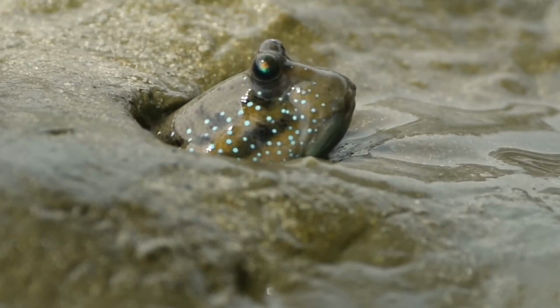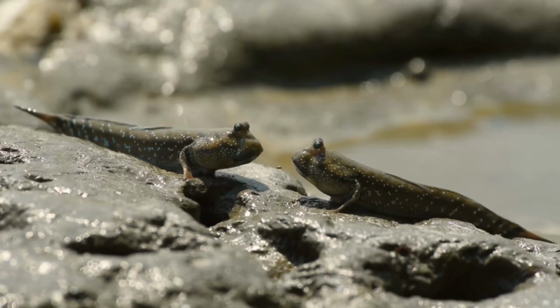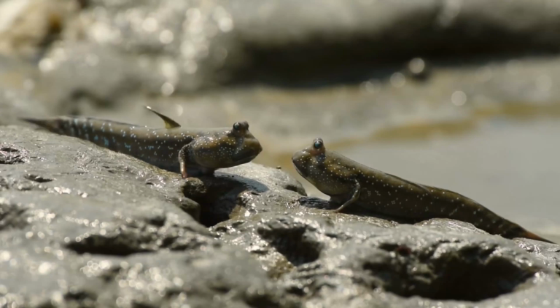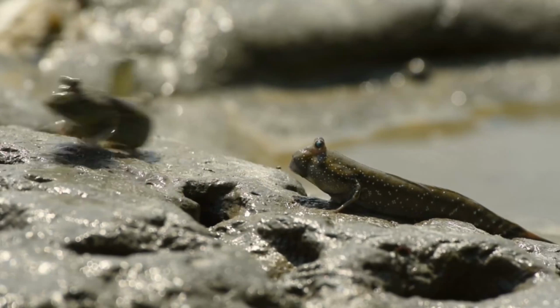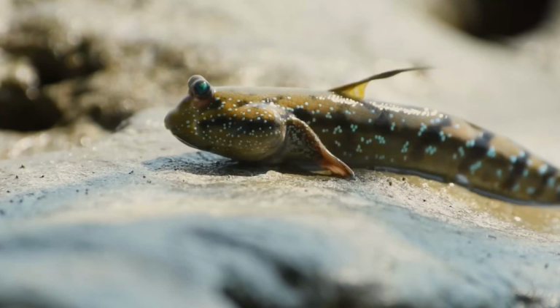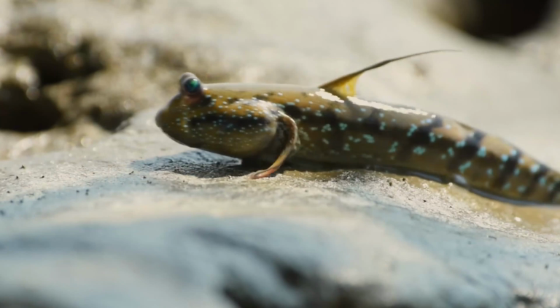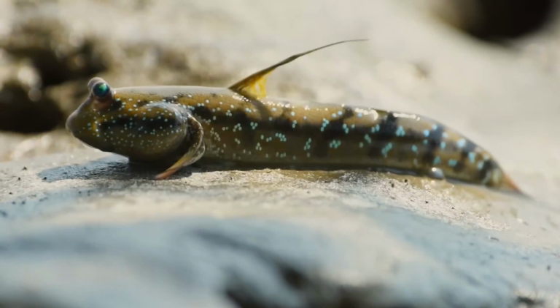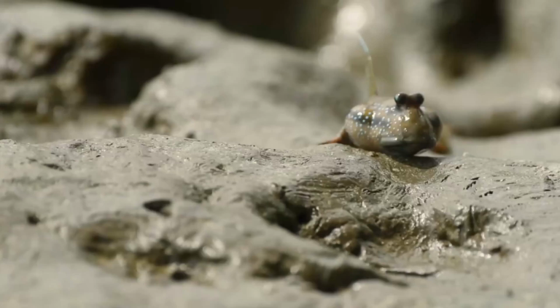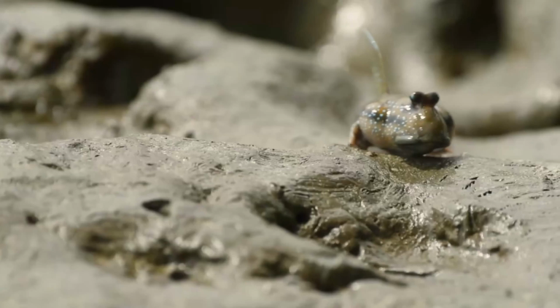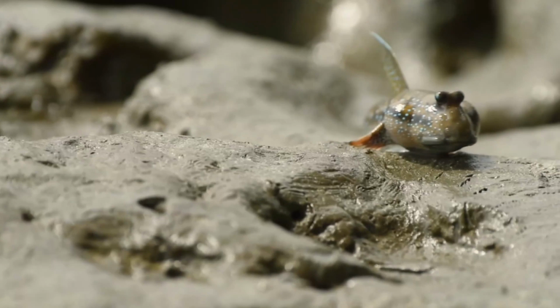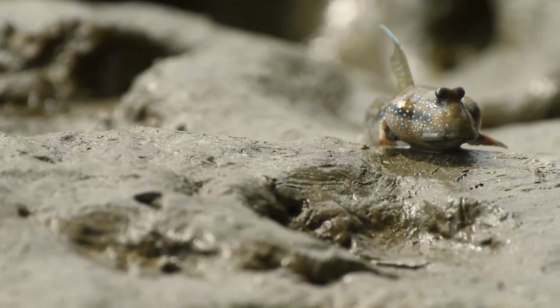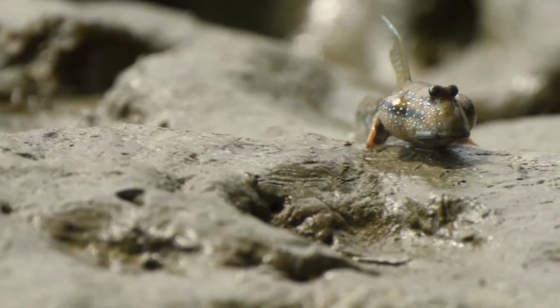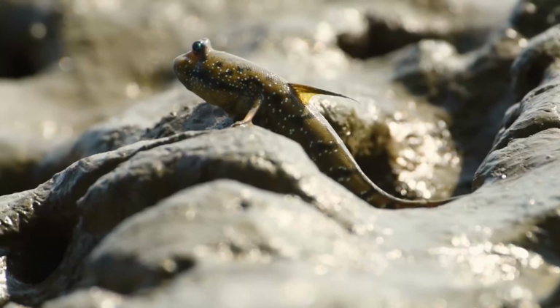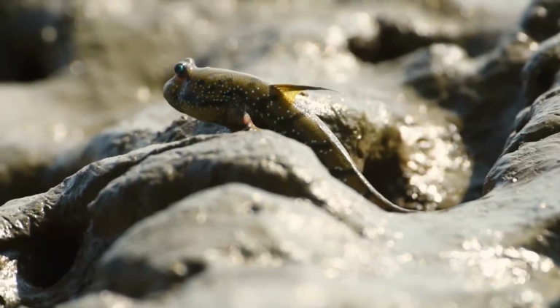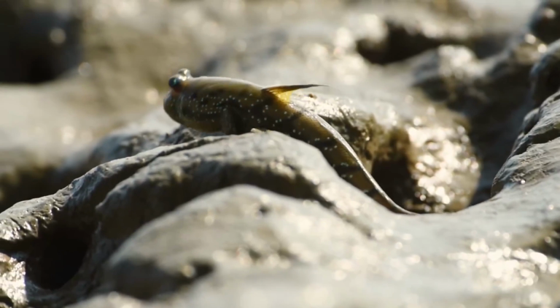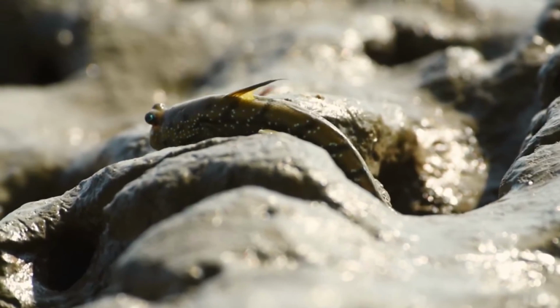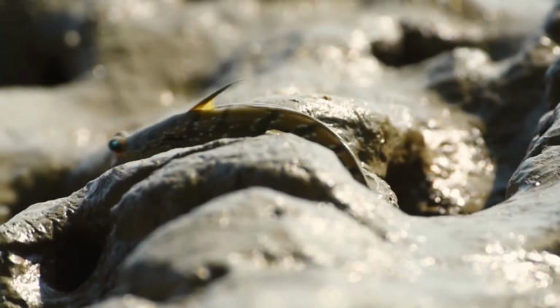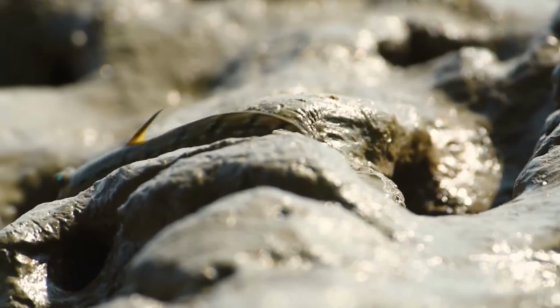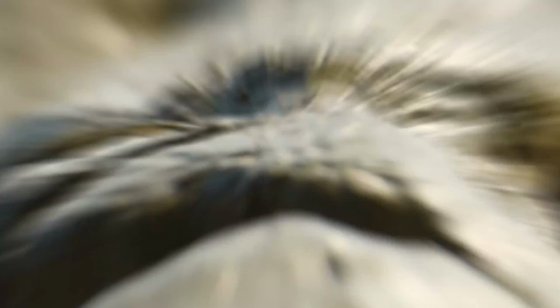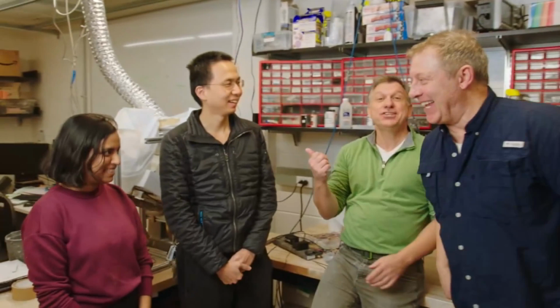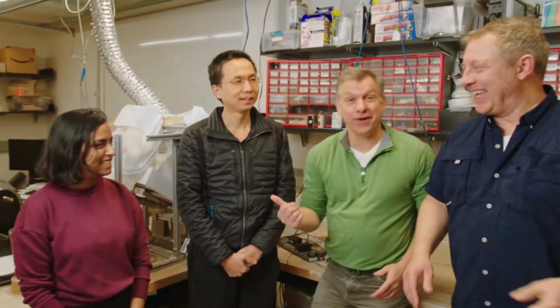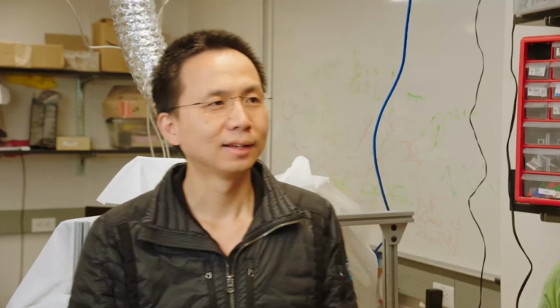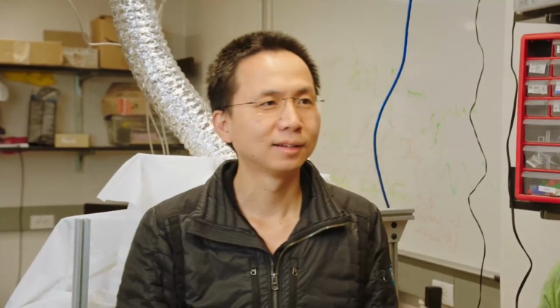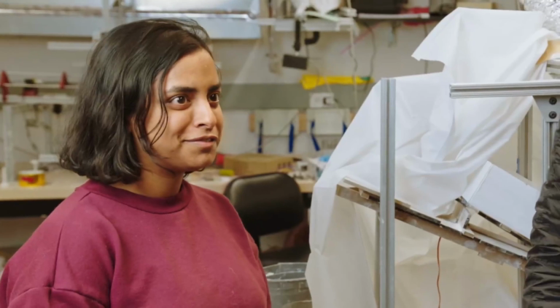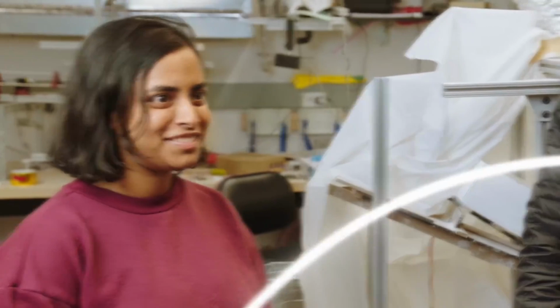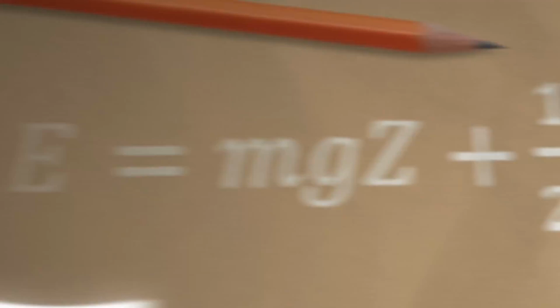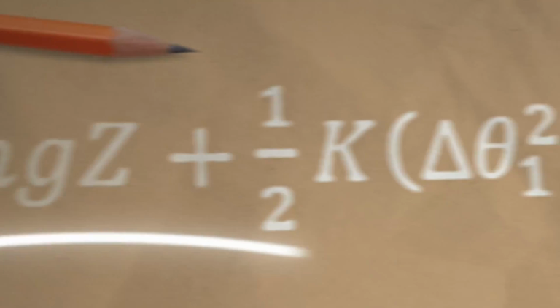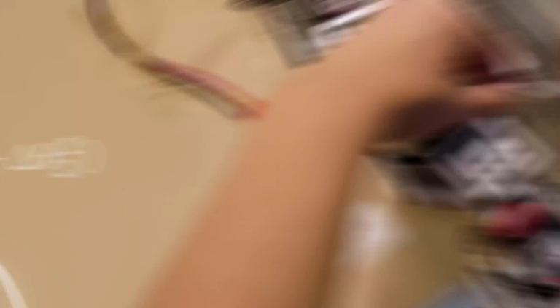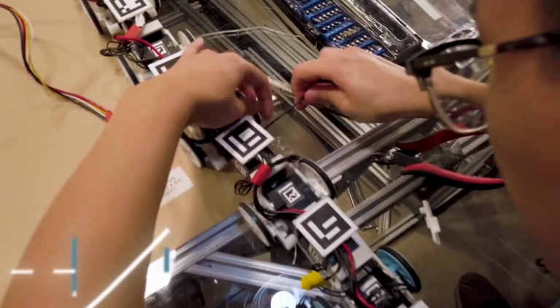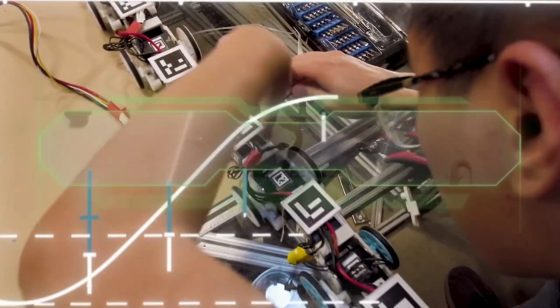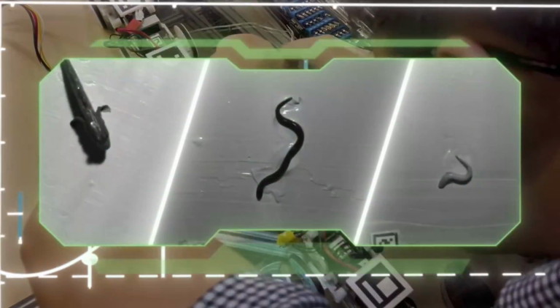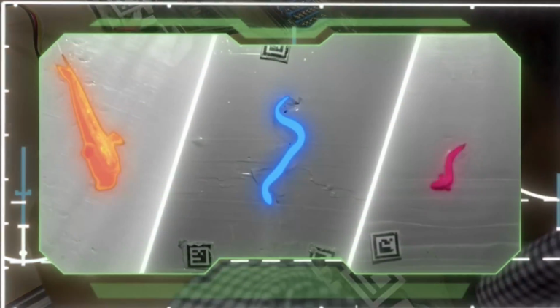This fish spends a lot of time on land, breathing through its skin, mouth, and gills, and it's got a really unique way of getting around. These are our friends Chen and Divya, and they're physicists and engineers who study how animals move.